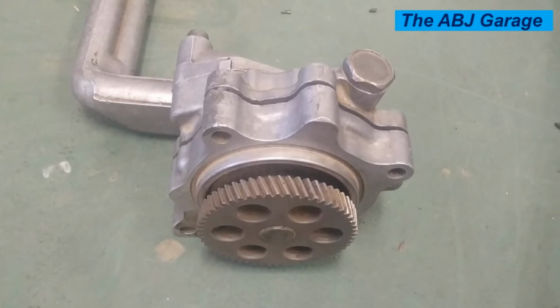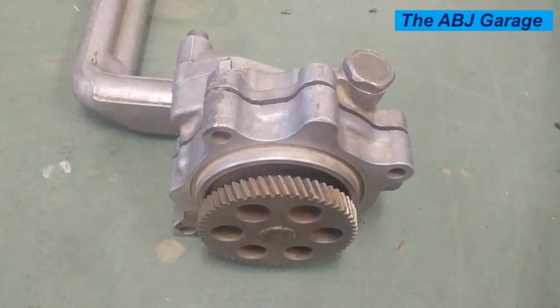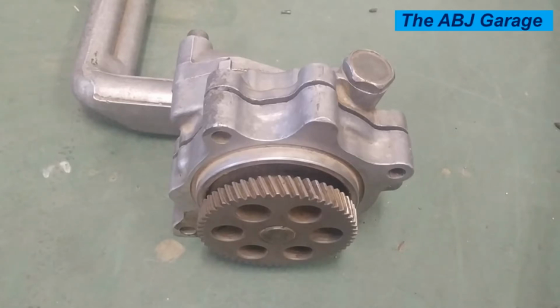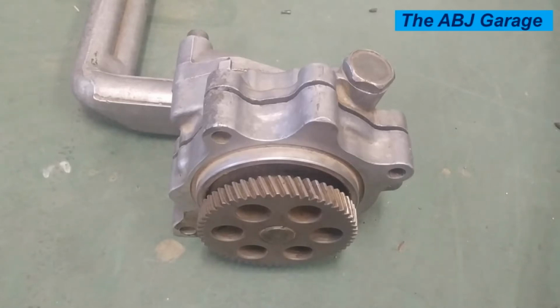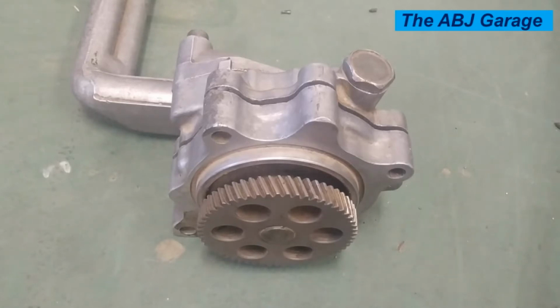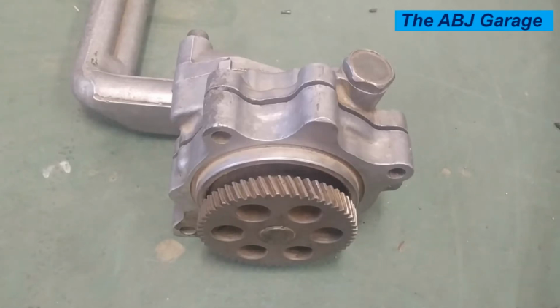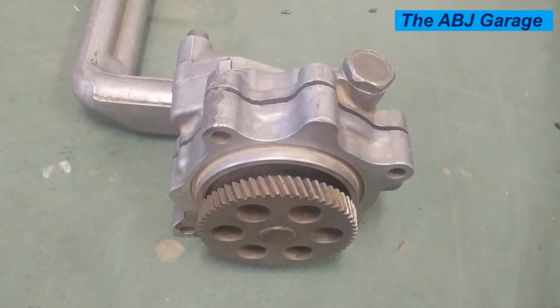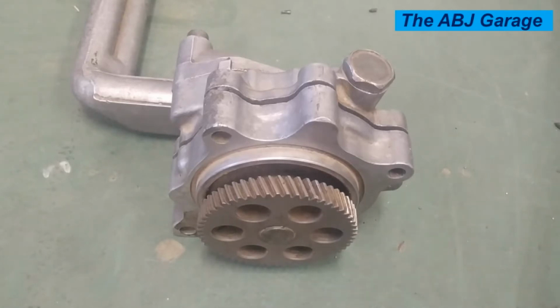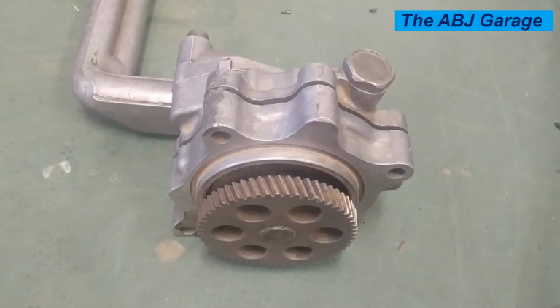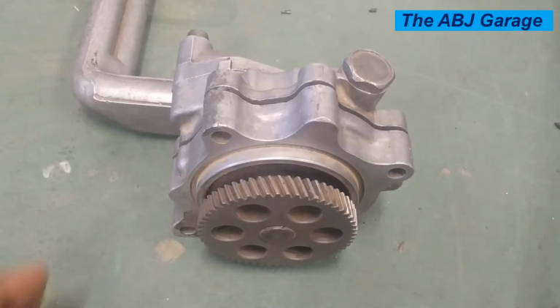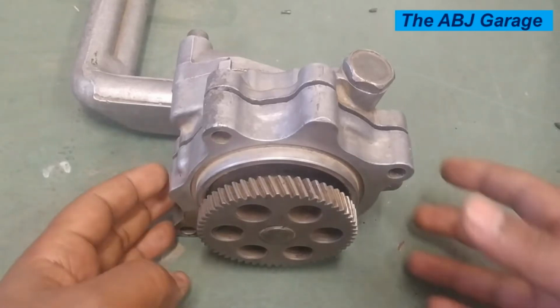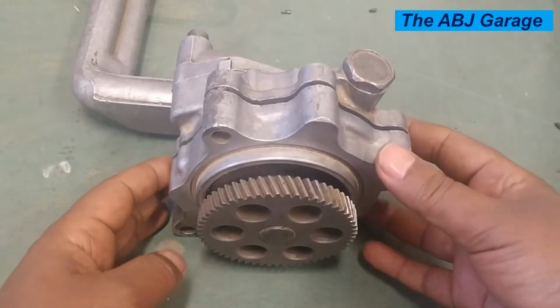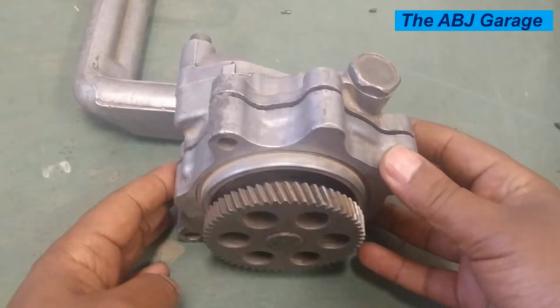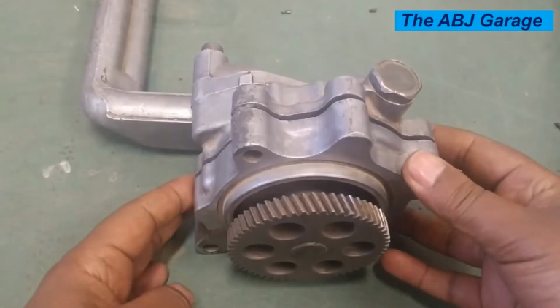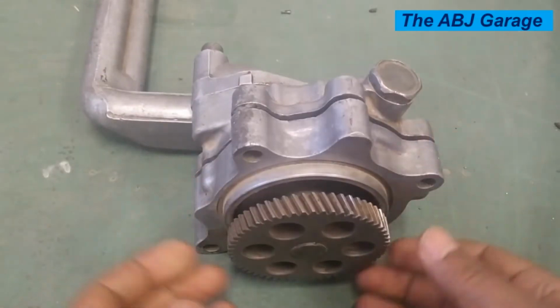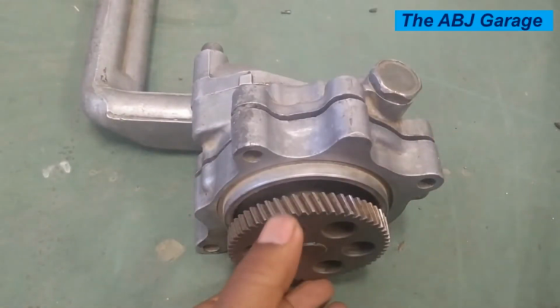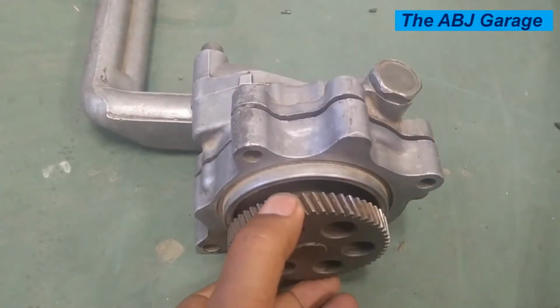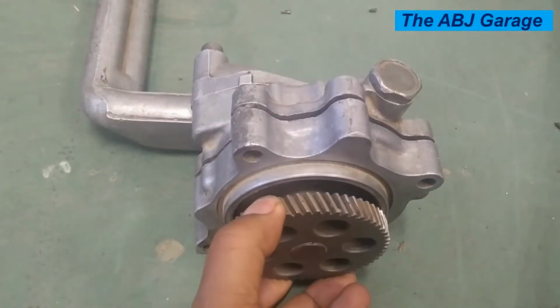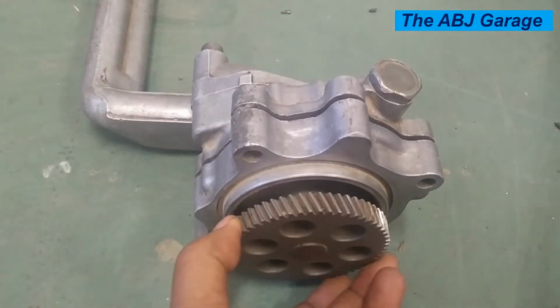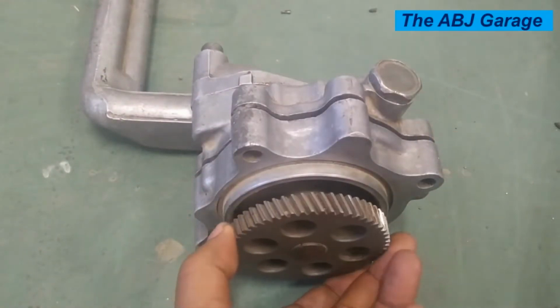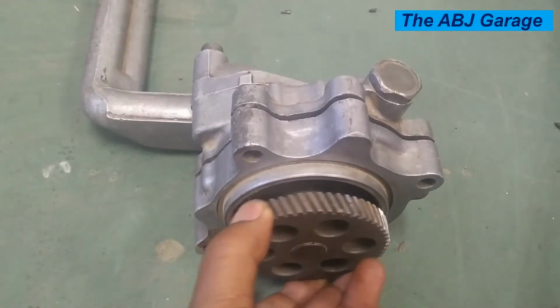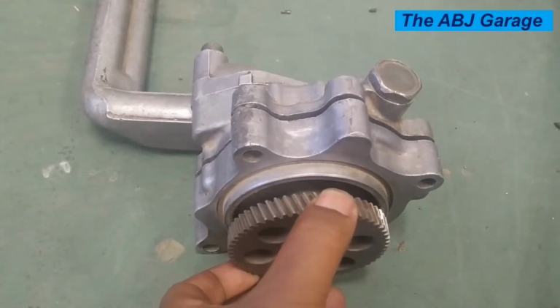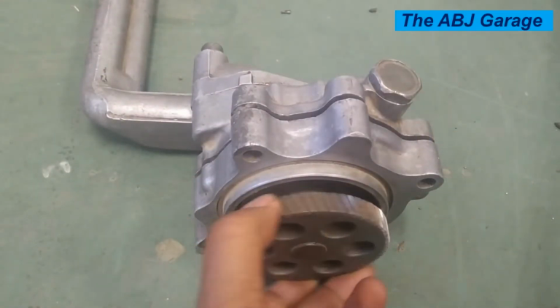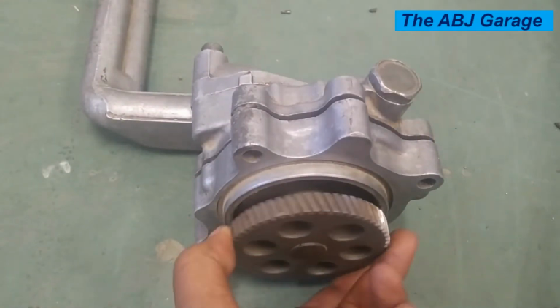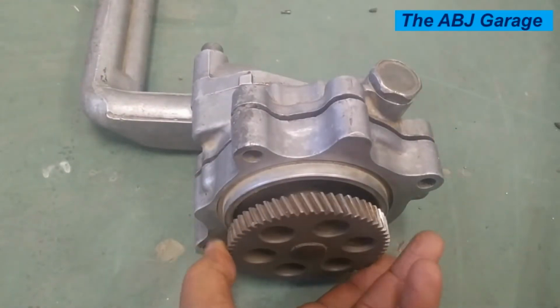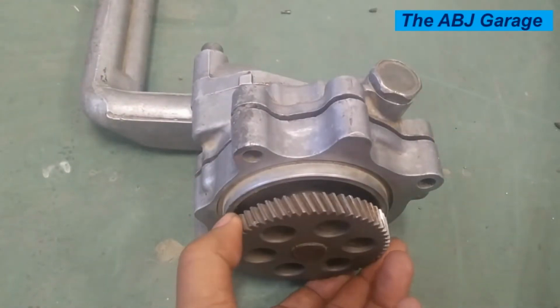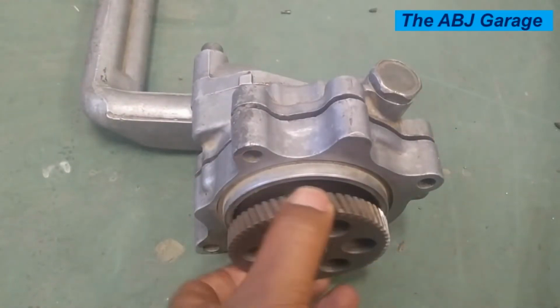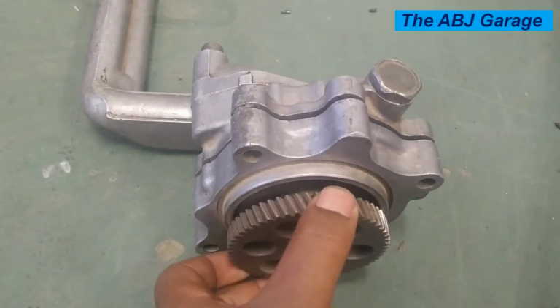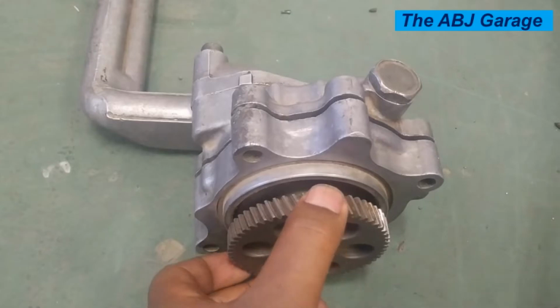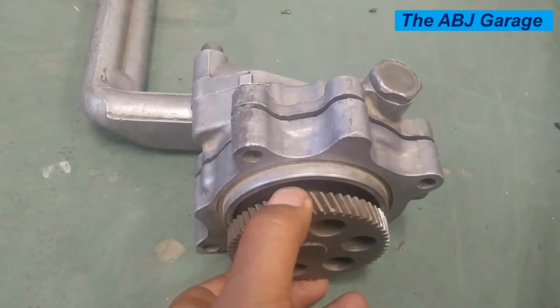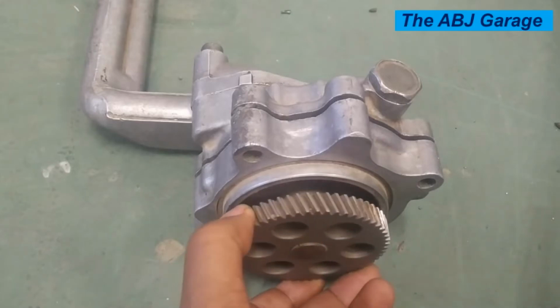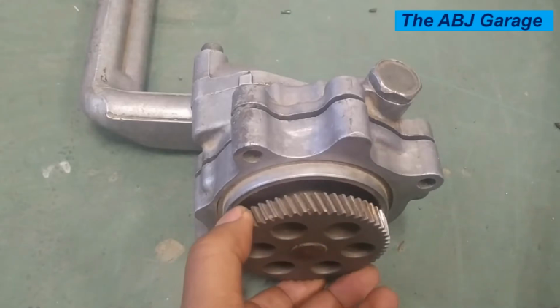Hello, dear viewers, welcome to our channel. It's very good to have you here. In this video, we are going to have a look at the internal construction and operation of an internal gear oil pump.